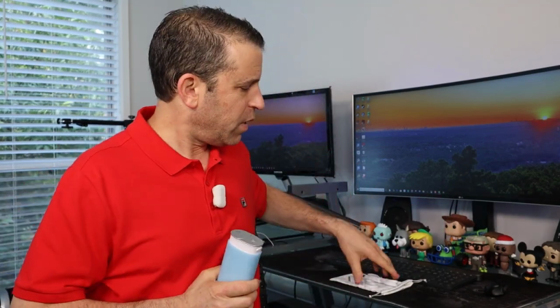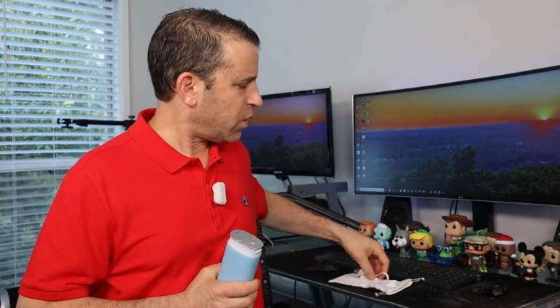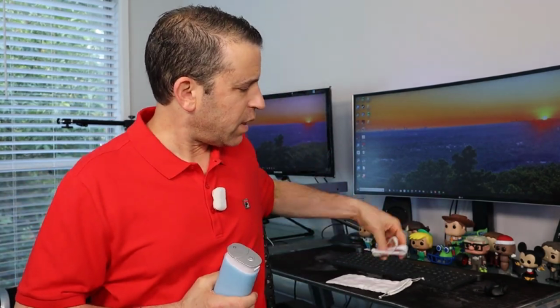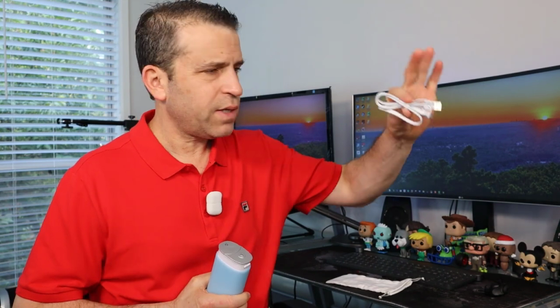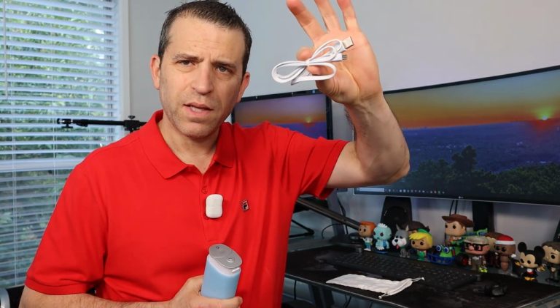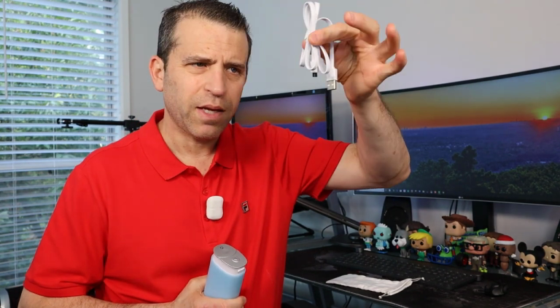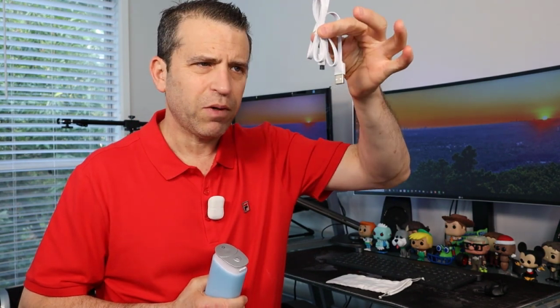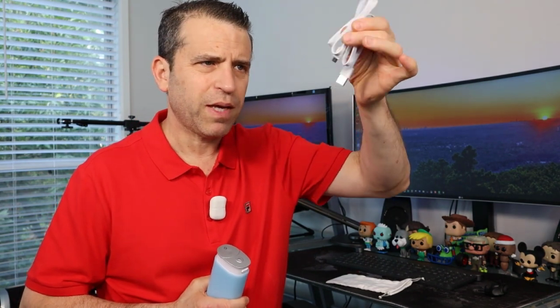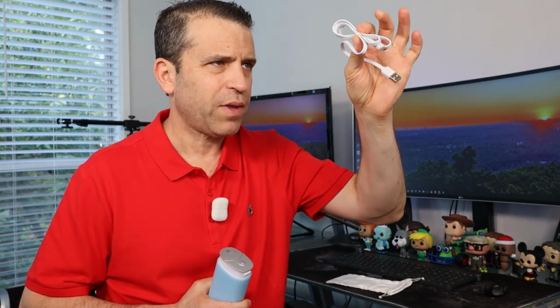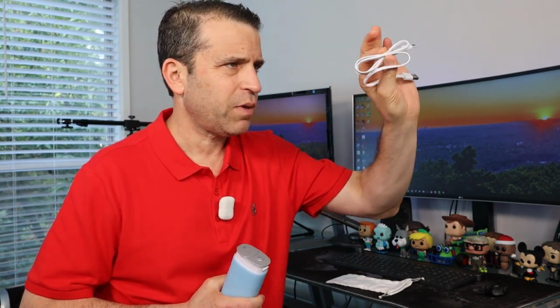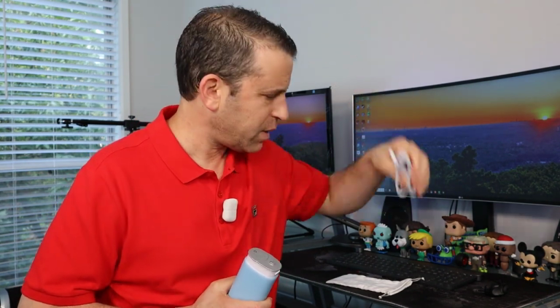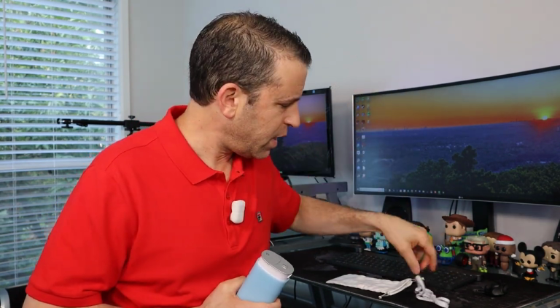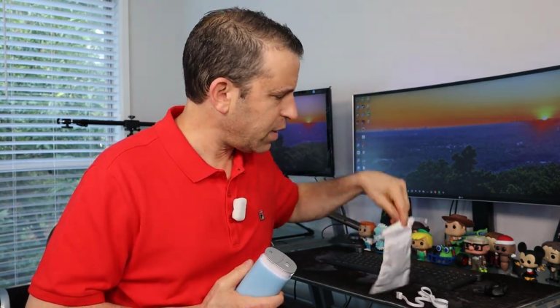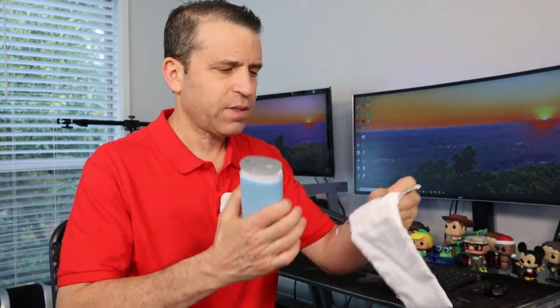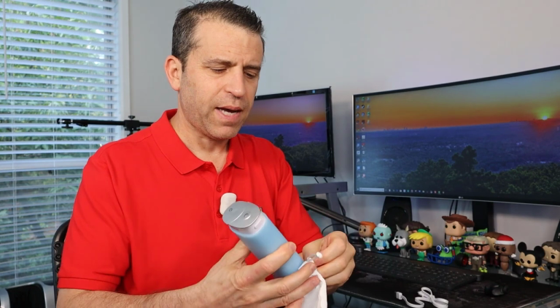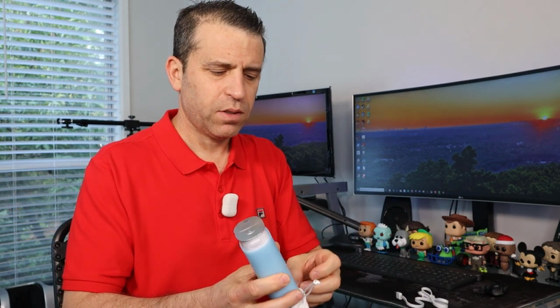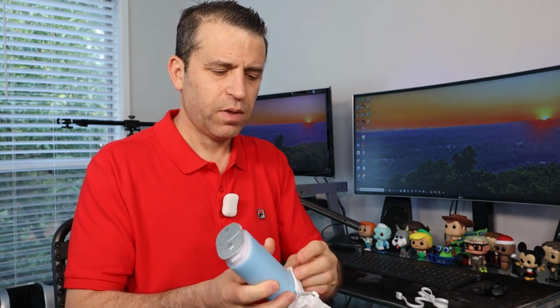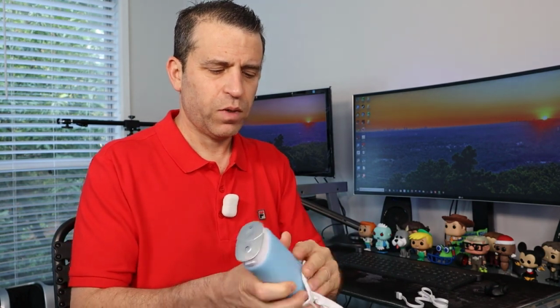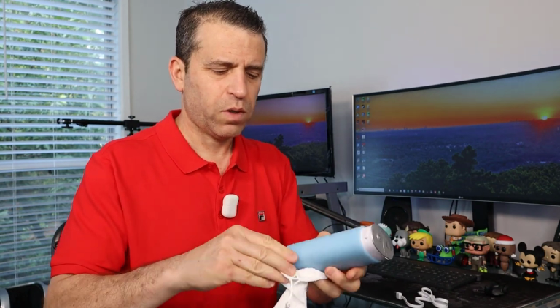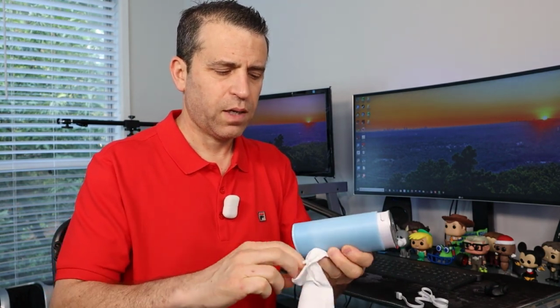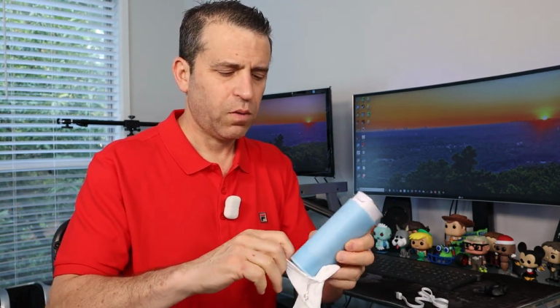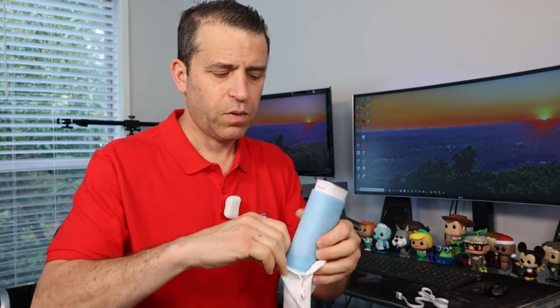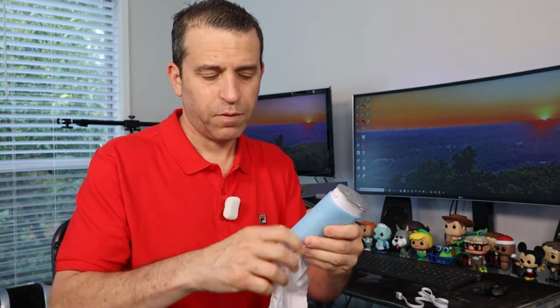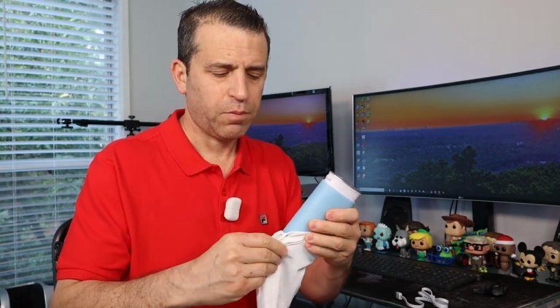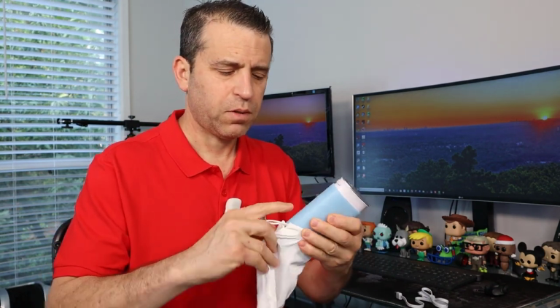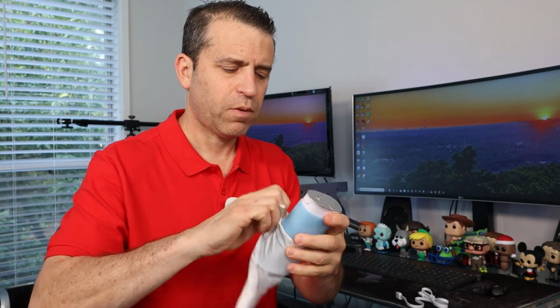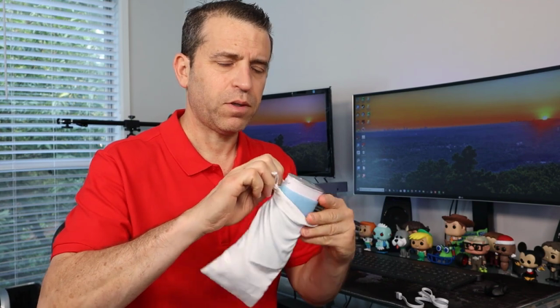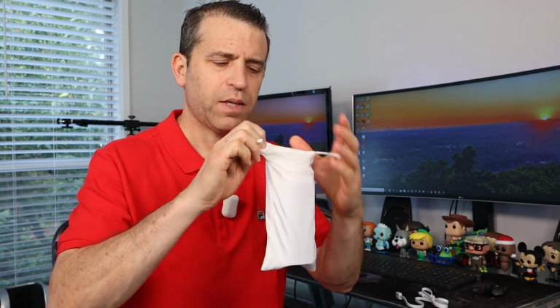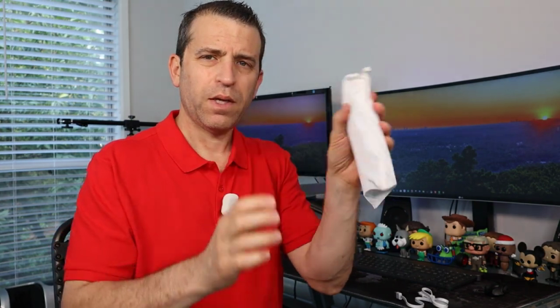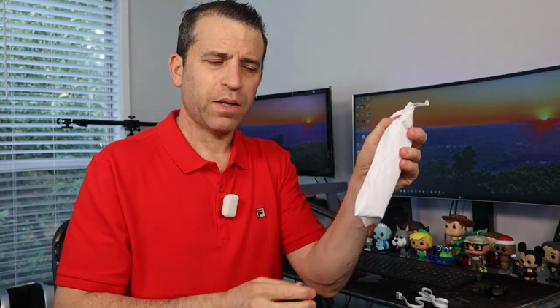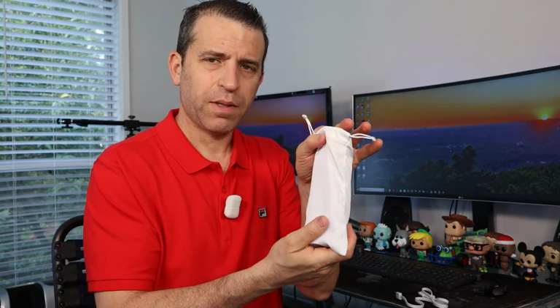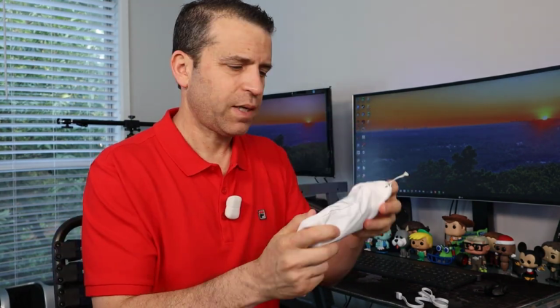First of all, this is the micro USB cable that it comes with — a nice thick one. And then you have this nice pouch, so when you are taking it on the go with you, whether in your purse, your bag, or your suitcase, you can keep it protected.